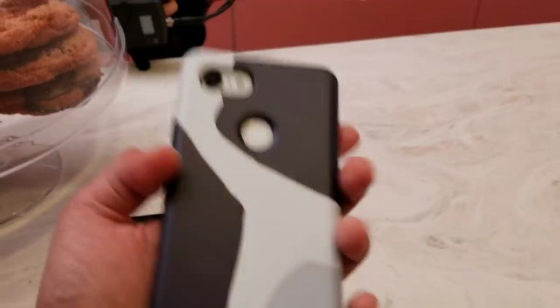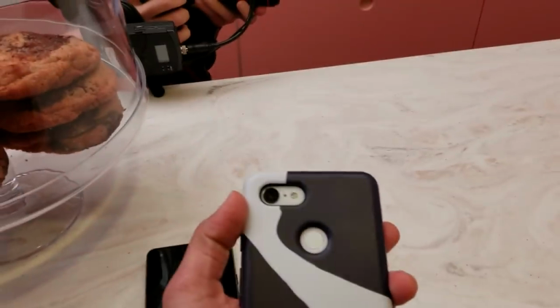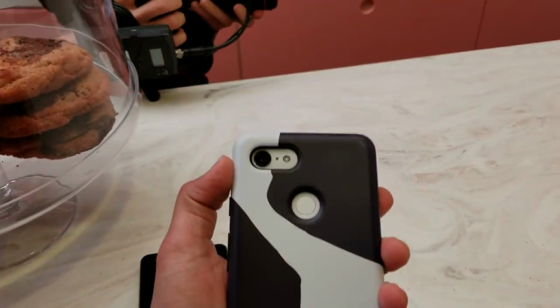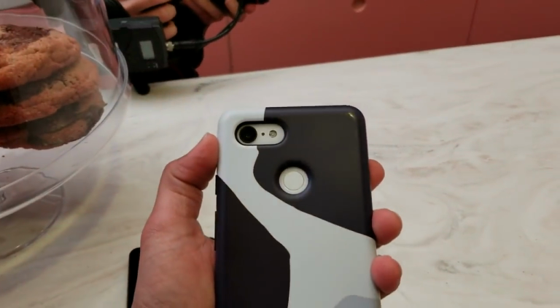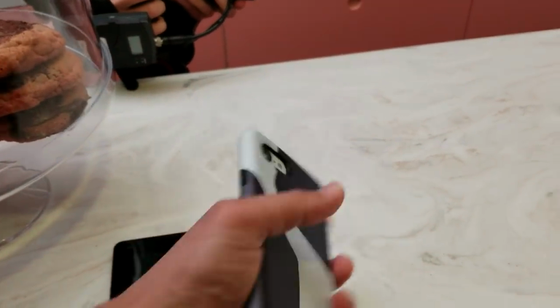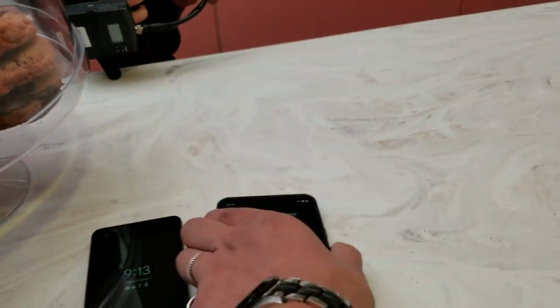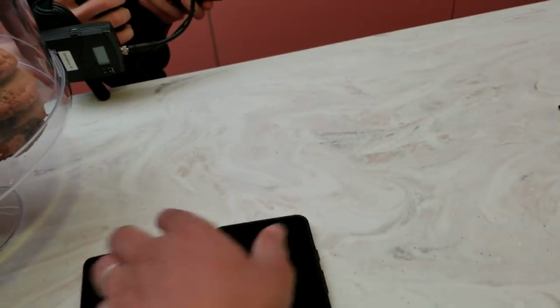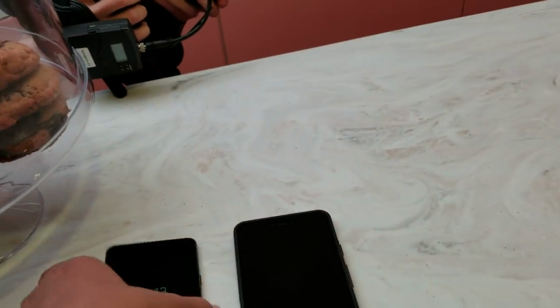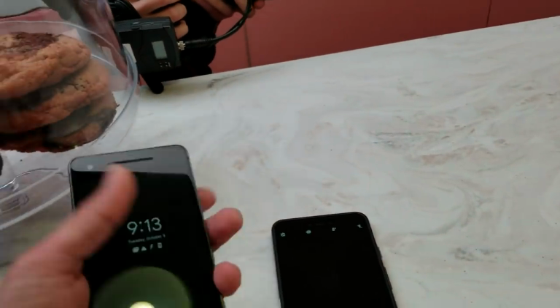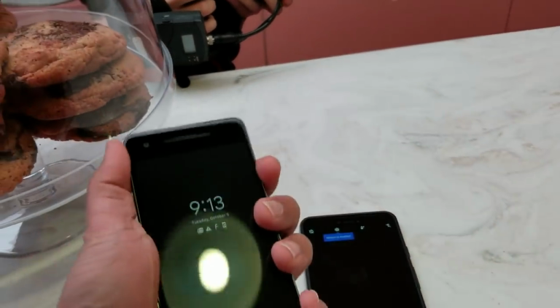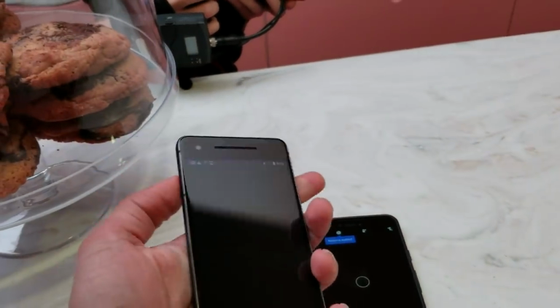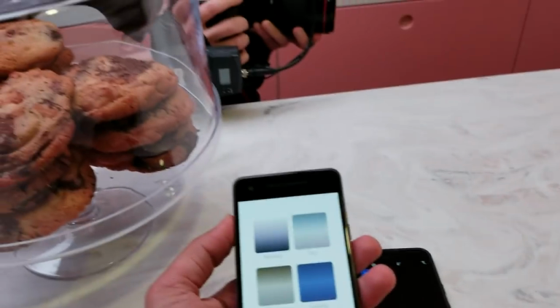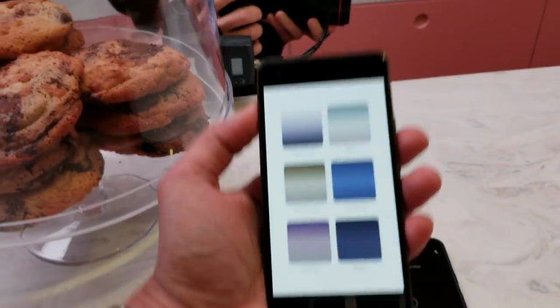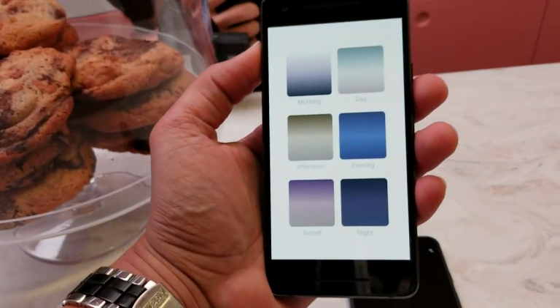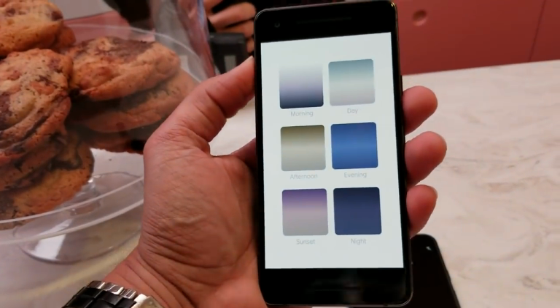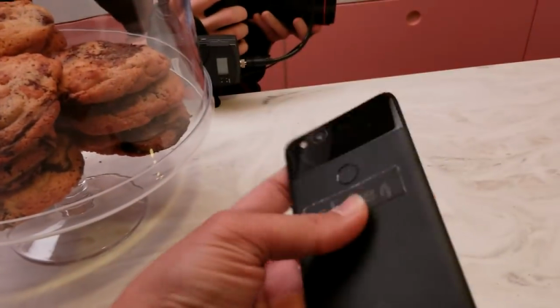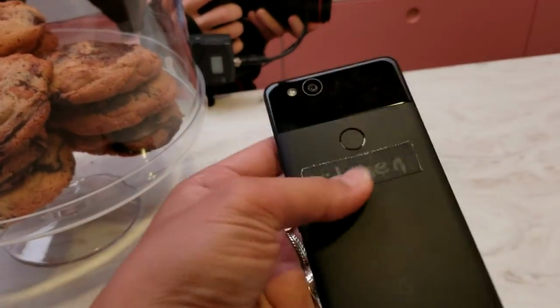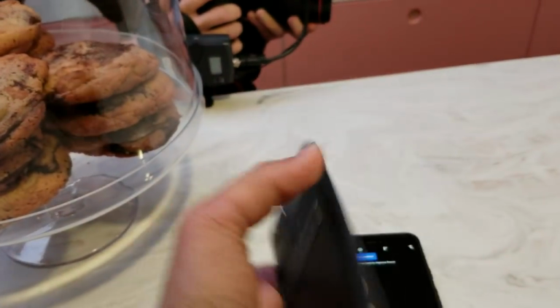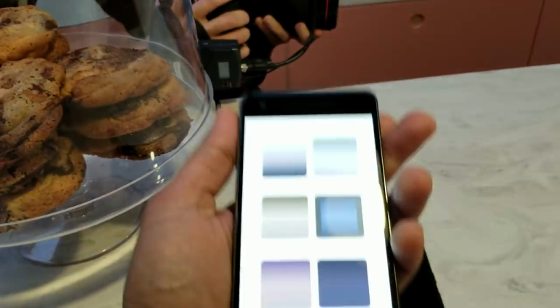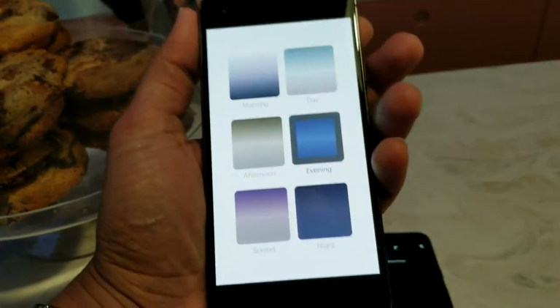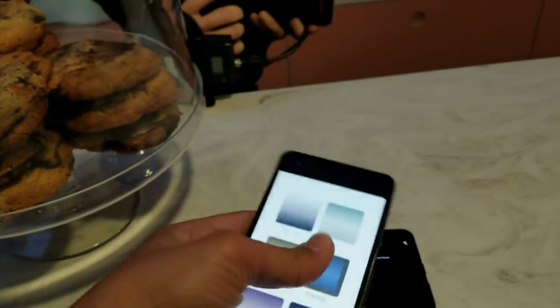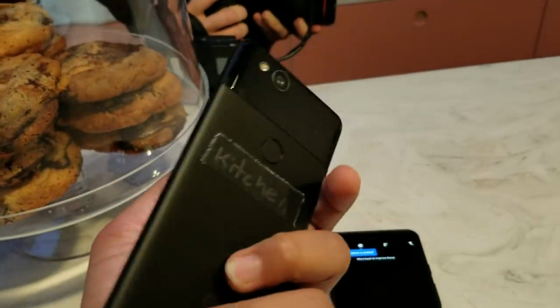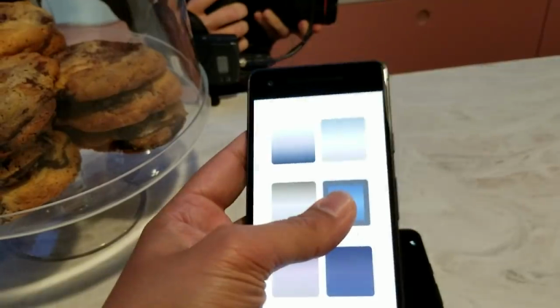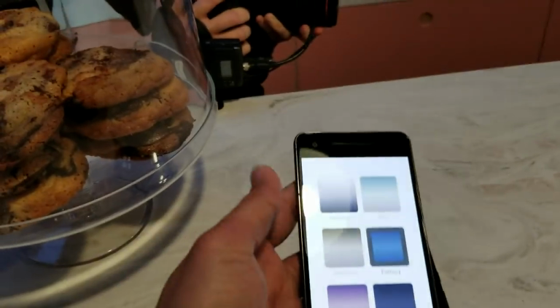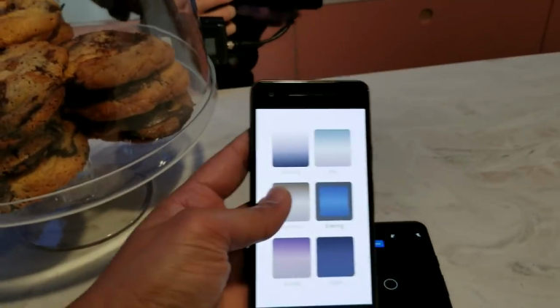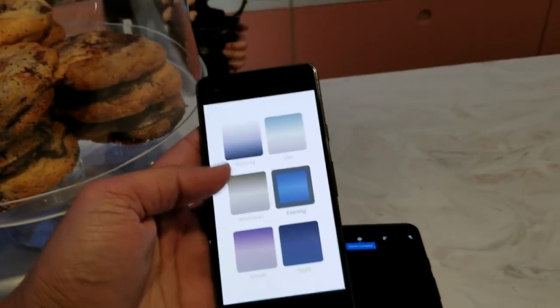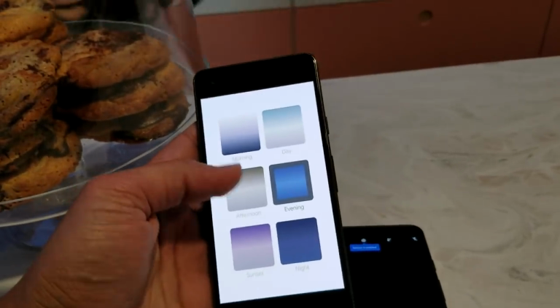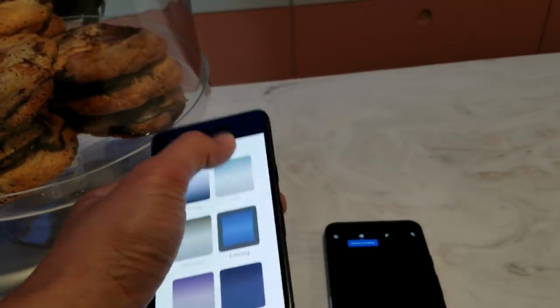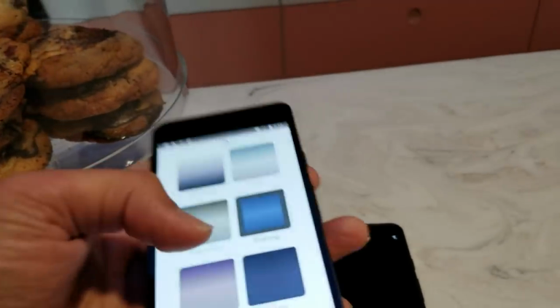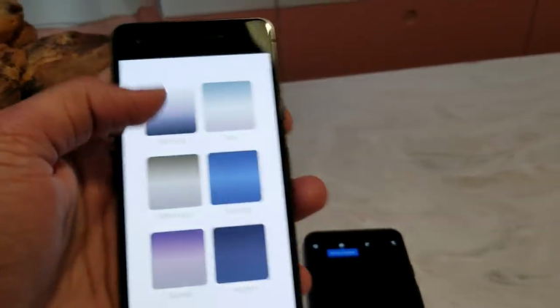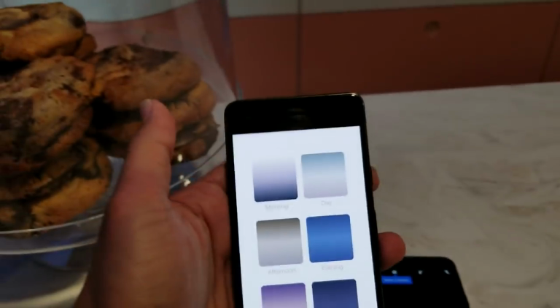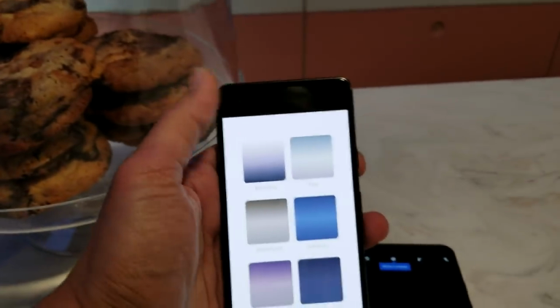It's got the one camera on the back like we expected. And then there's the Pixel 3, which also feels surprisingly light. This does not feel hefty at all. It kind of reminds me of the original Pixel in design, and you can see that the corners are squared off.